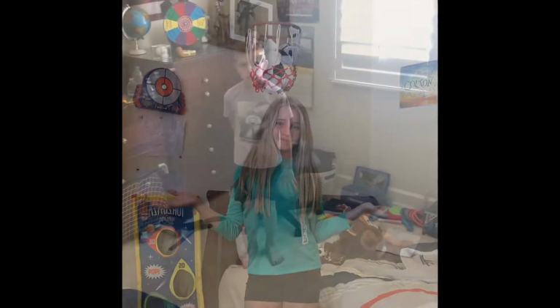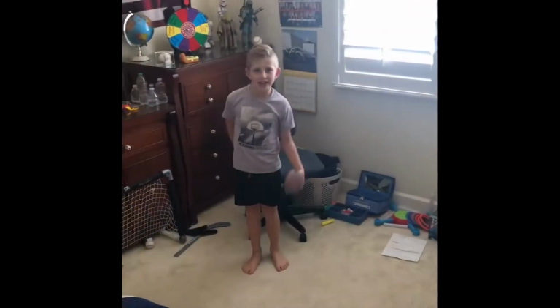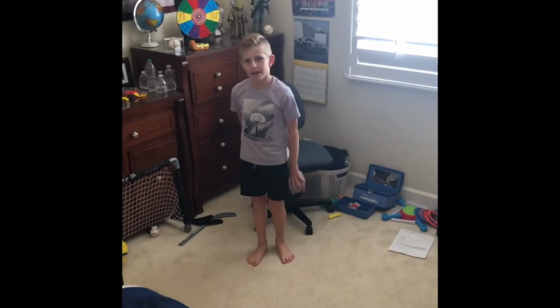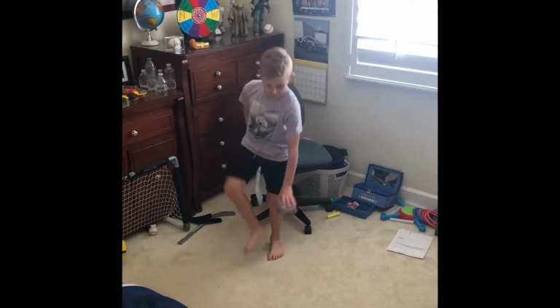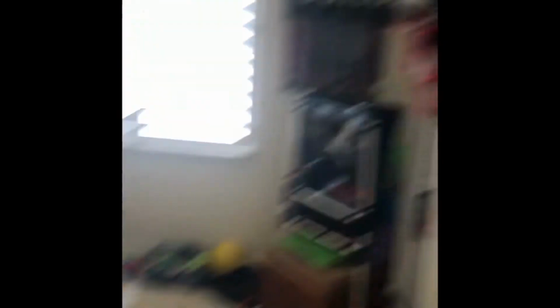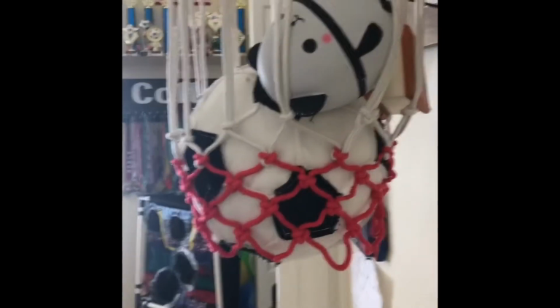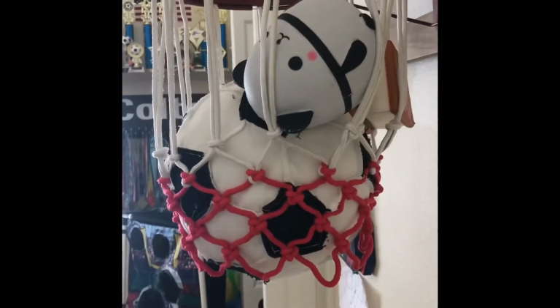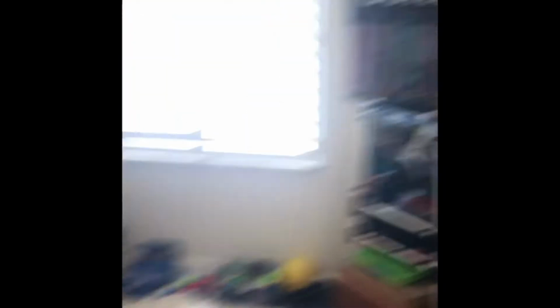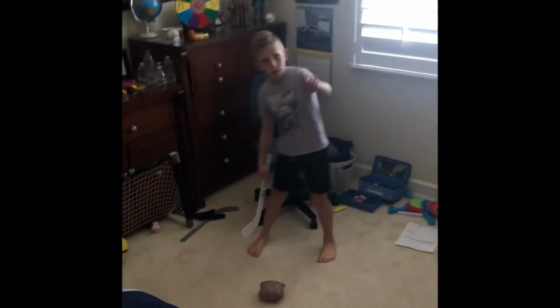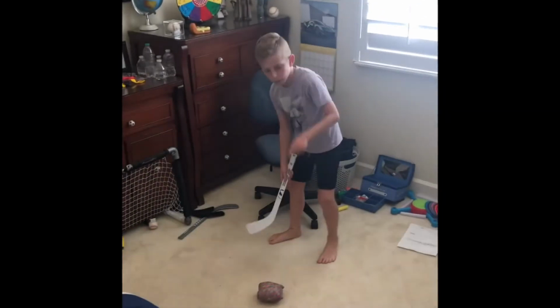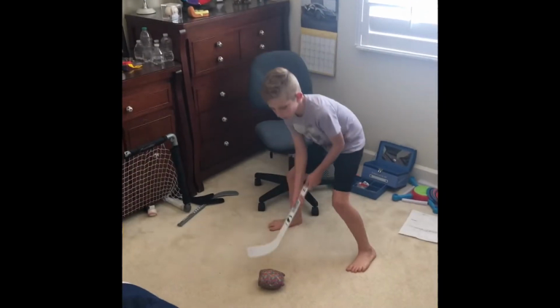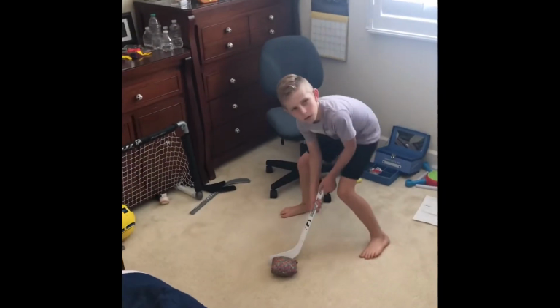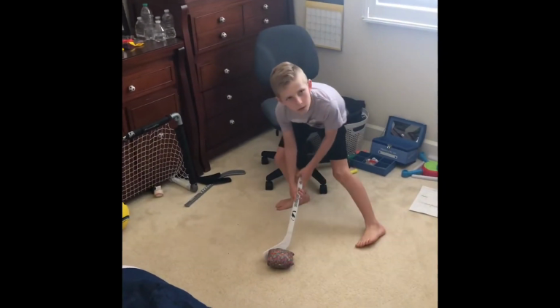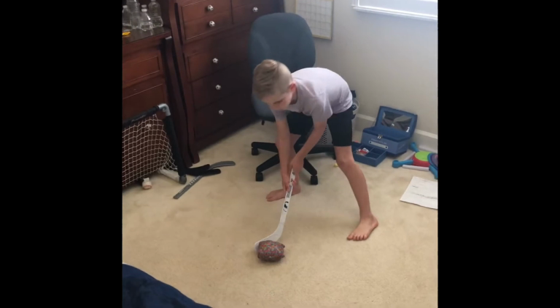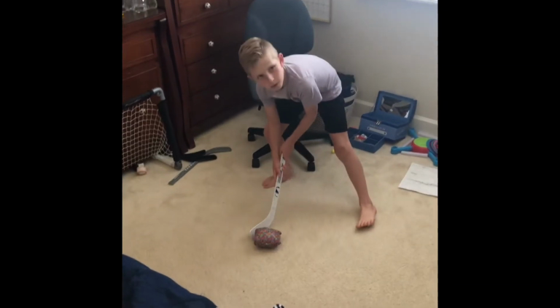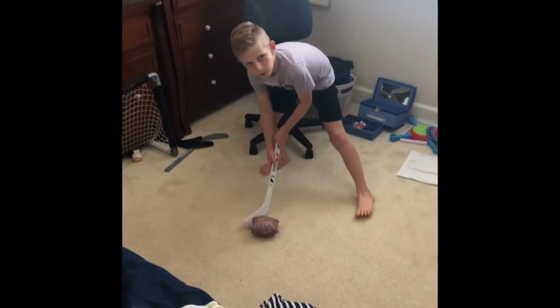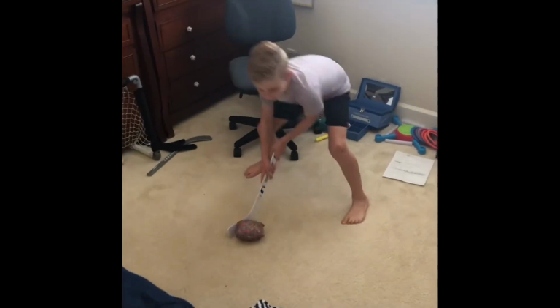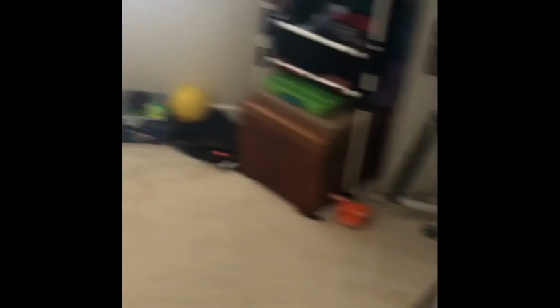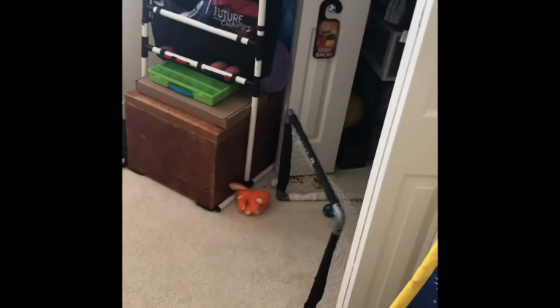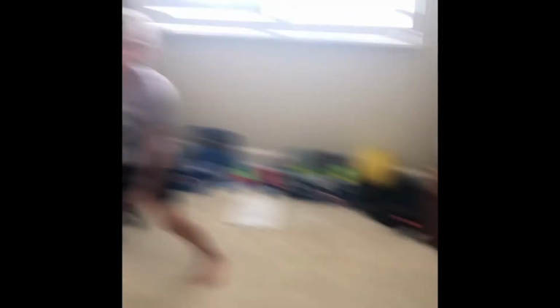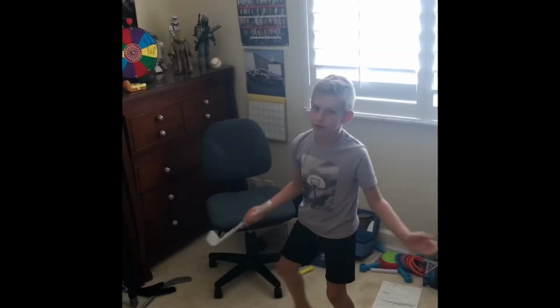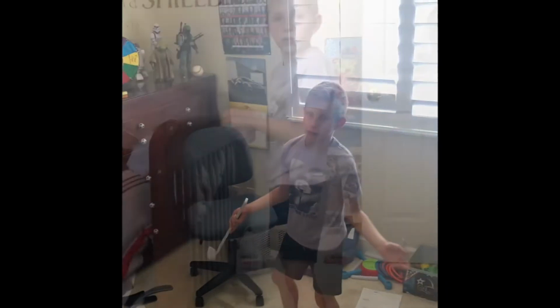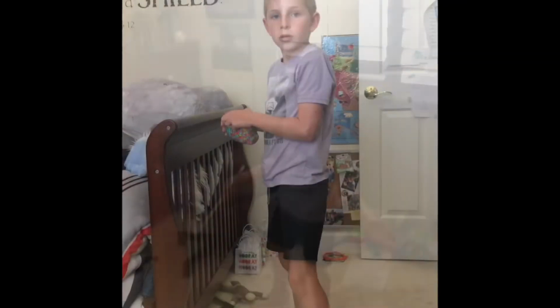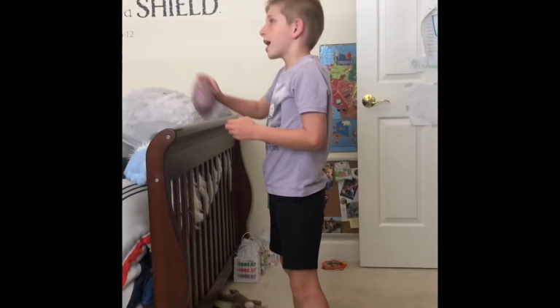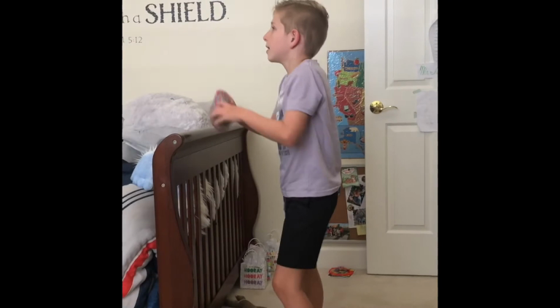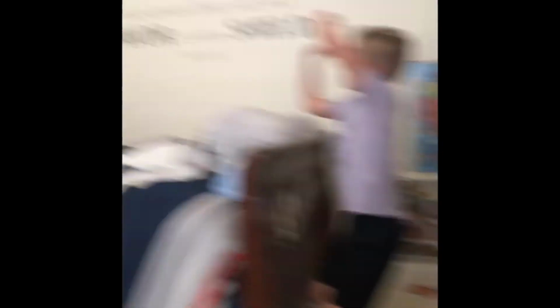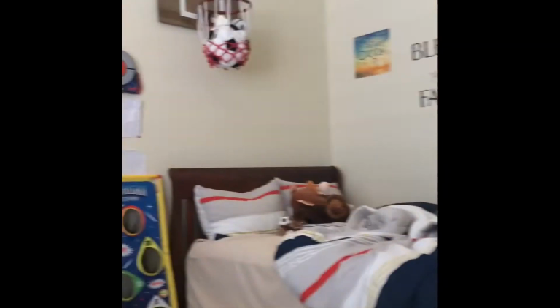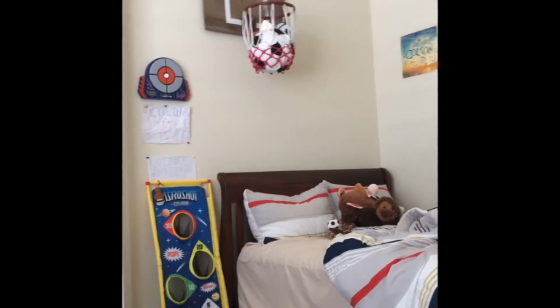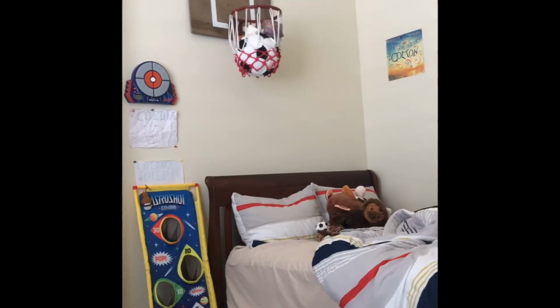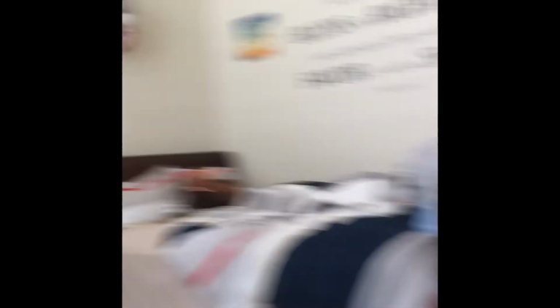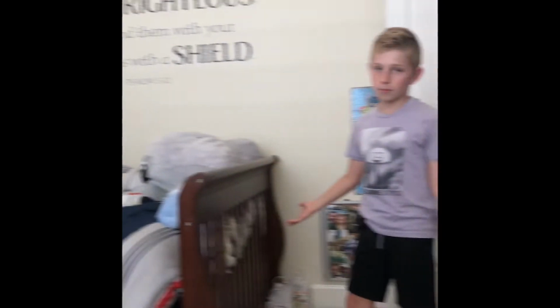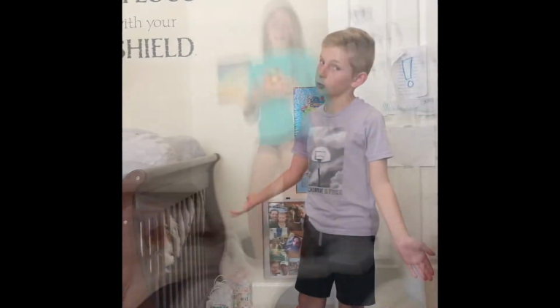Let's put the cat in the net. That net. I never said which net. Let's put the cat in that net too. Shwoosh.